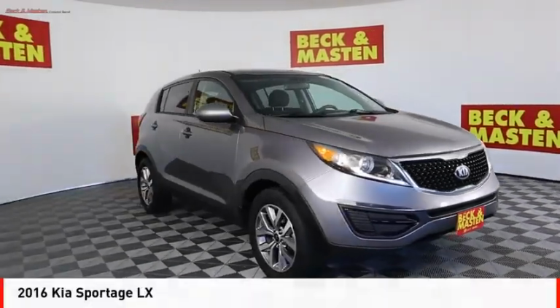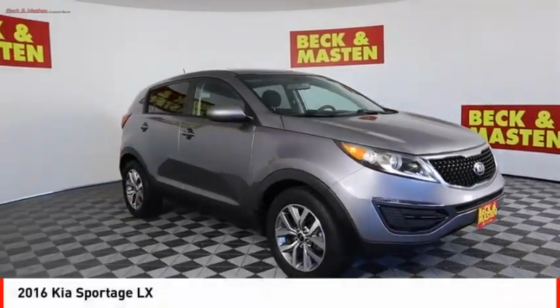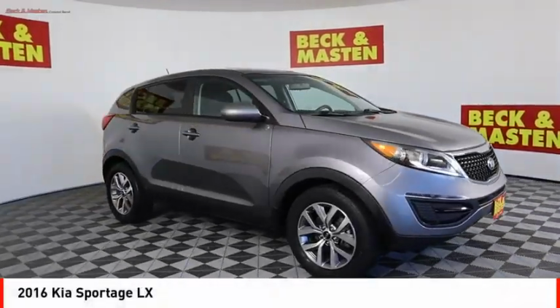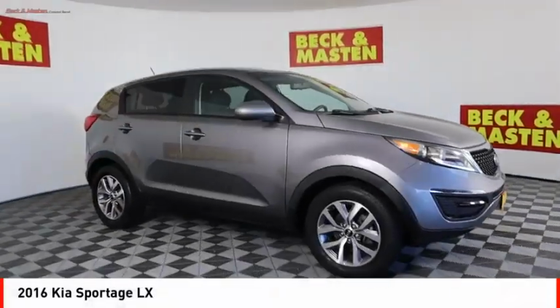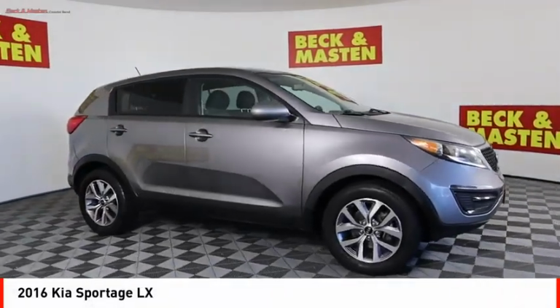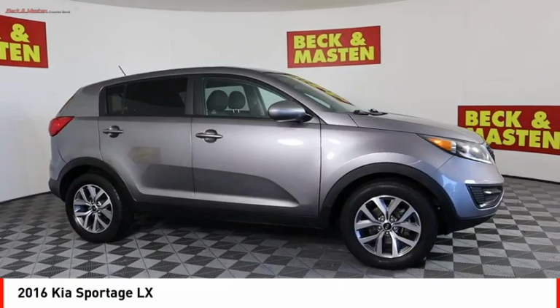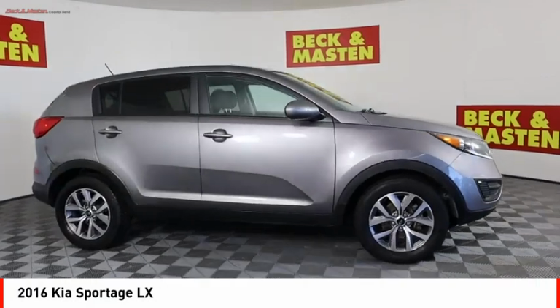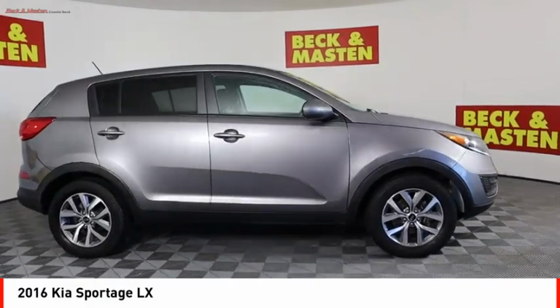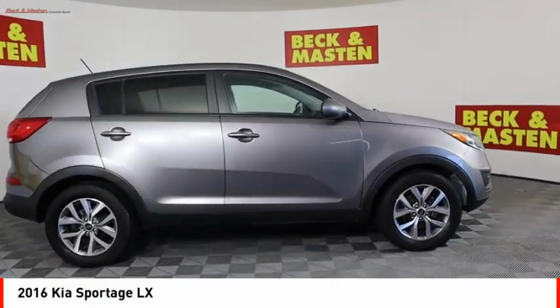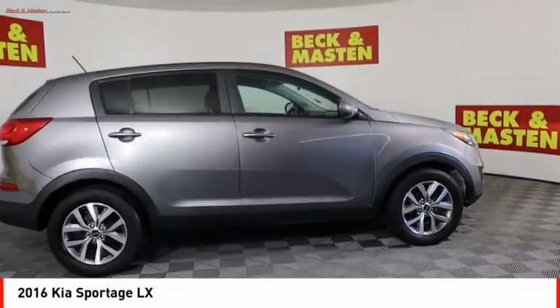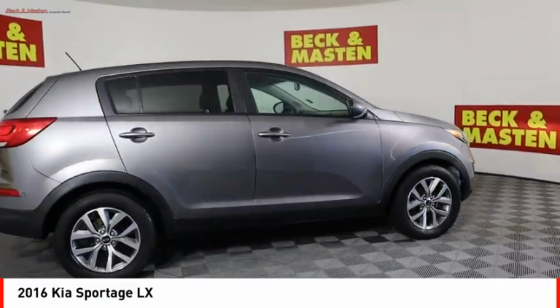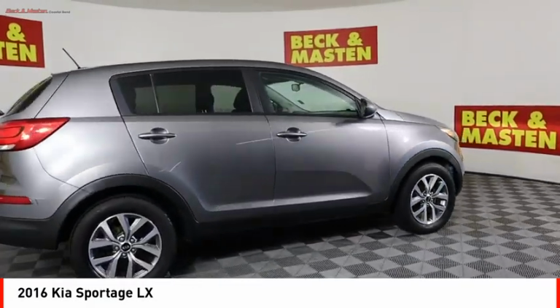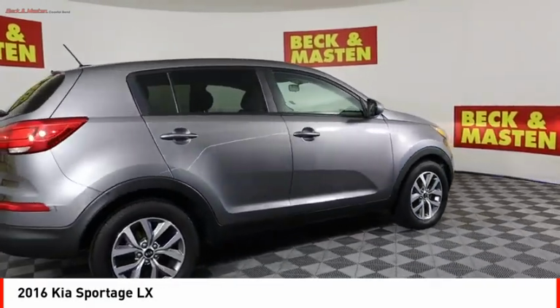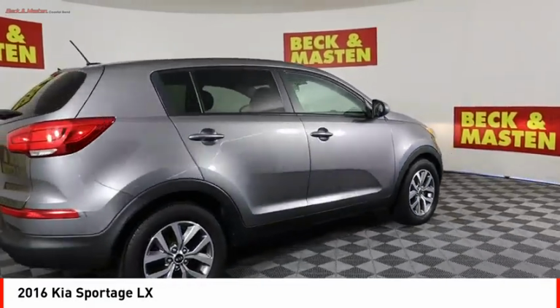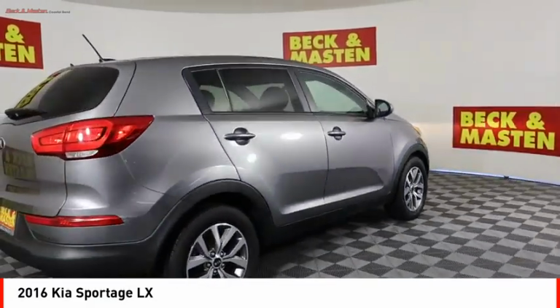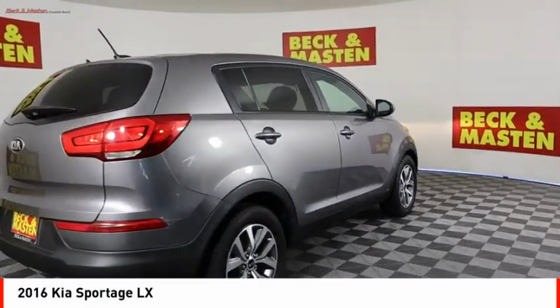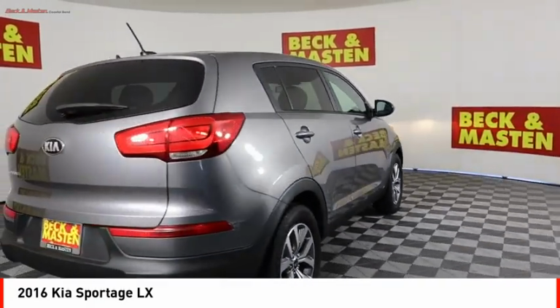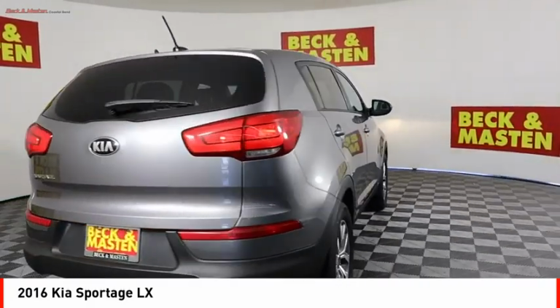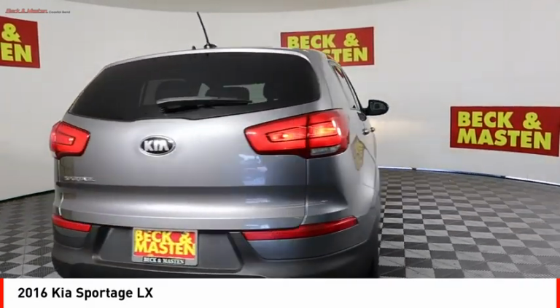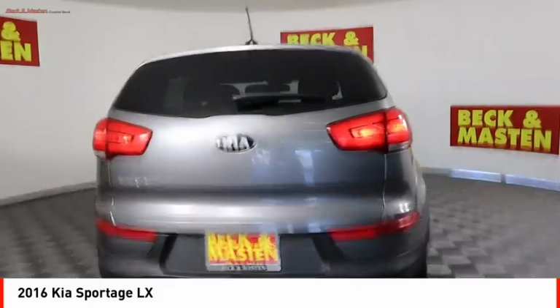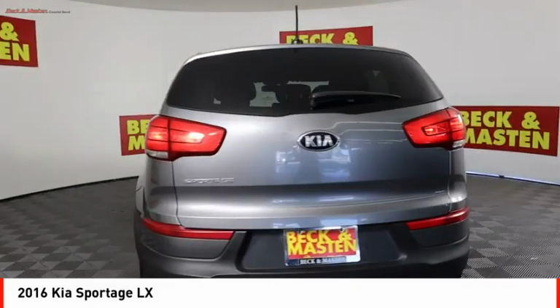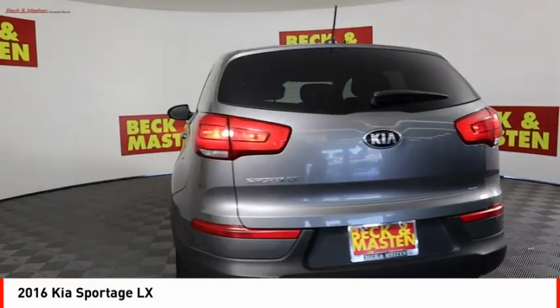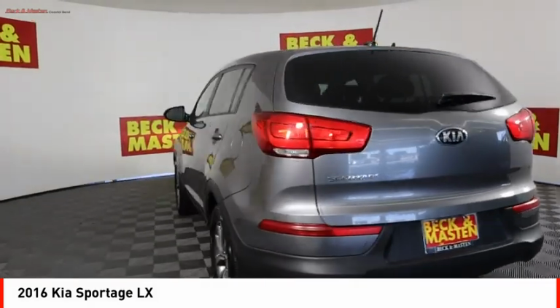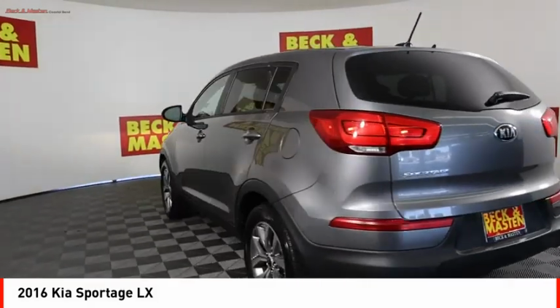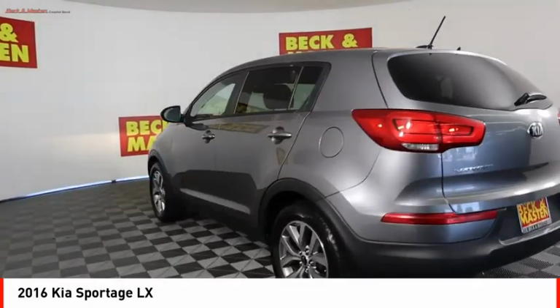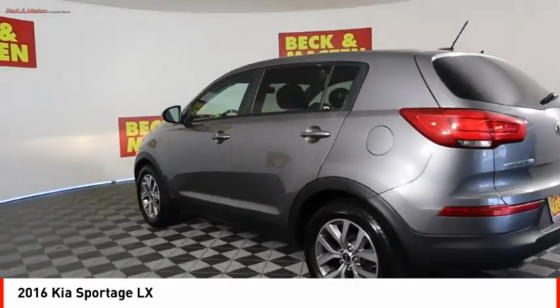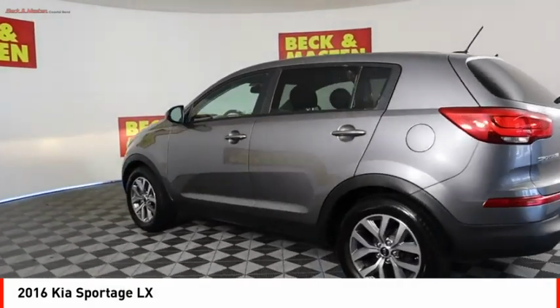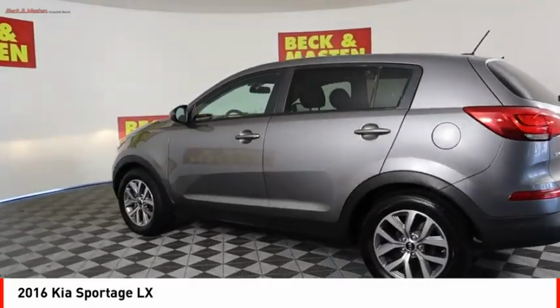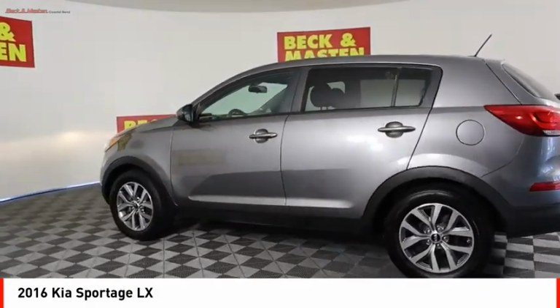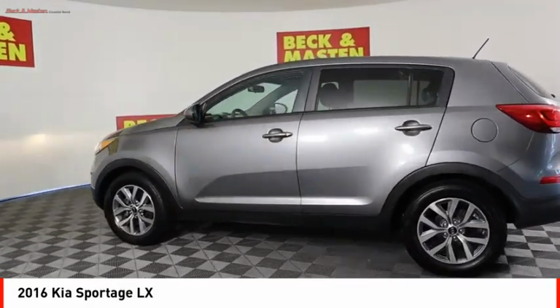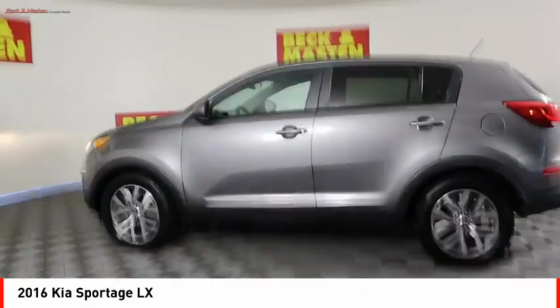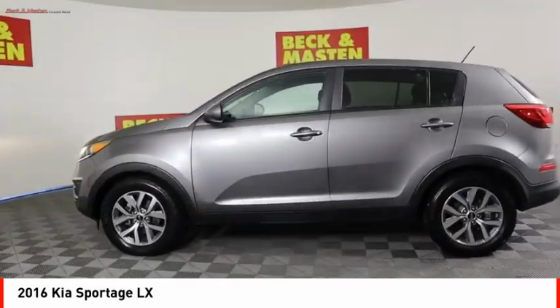Take a ride in the 2016 Sportage. With its sleek and stylish exterior and its roomy feature-laden interior, the Sportage both looks good and performs well on the road.